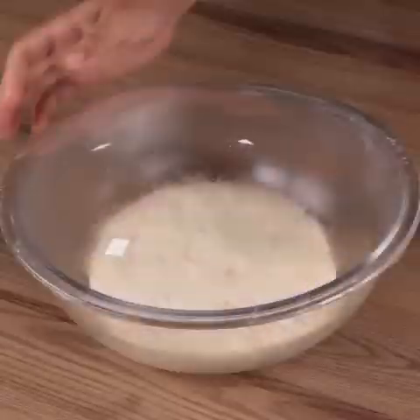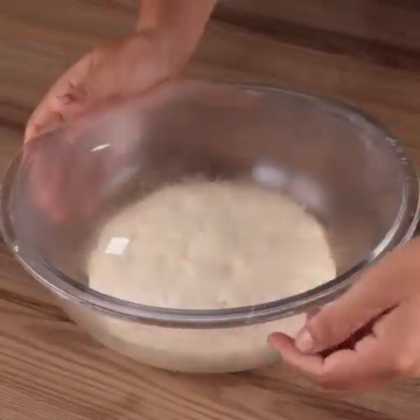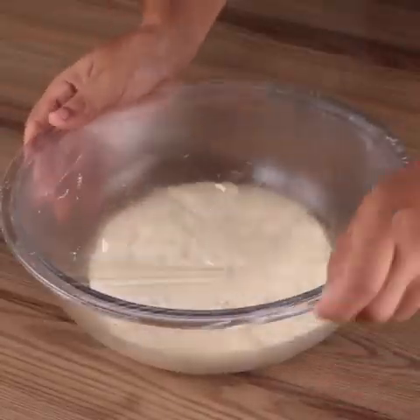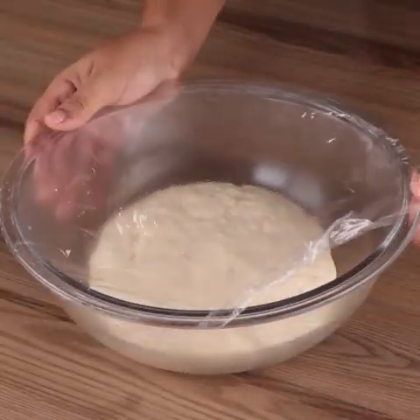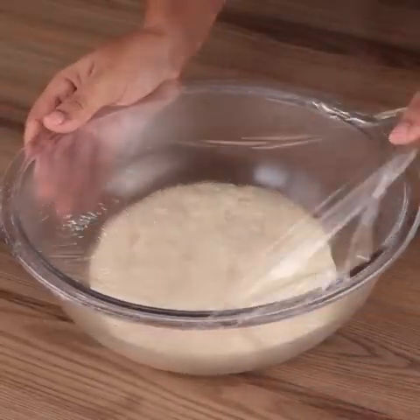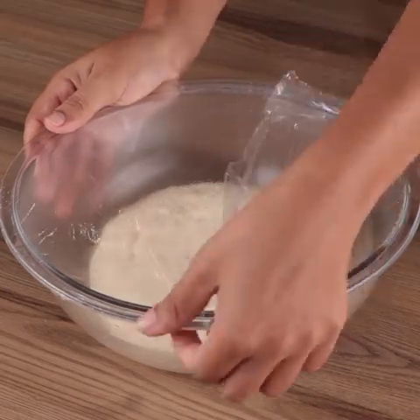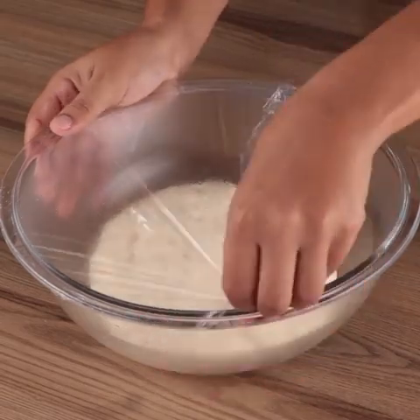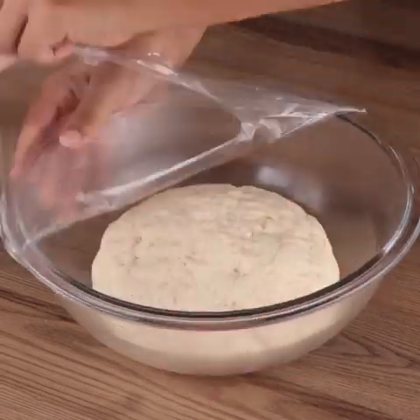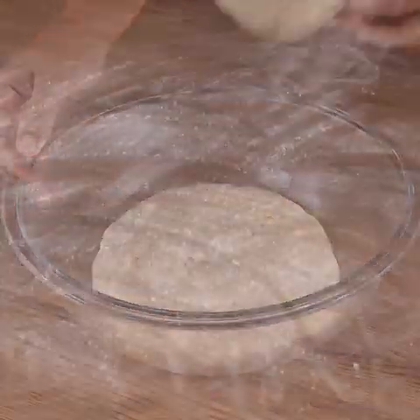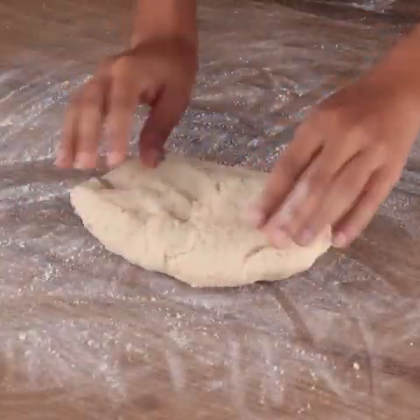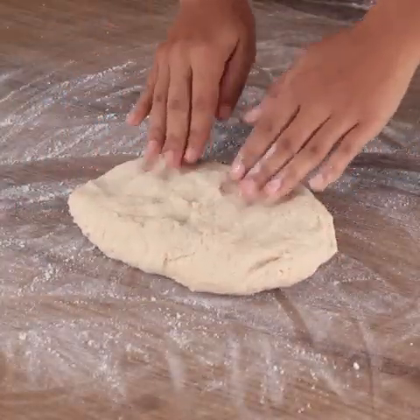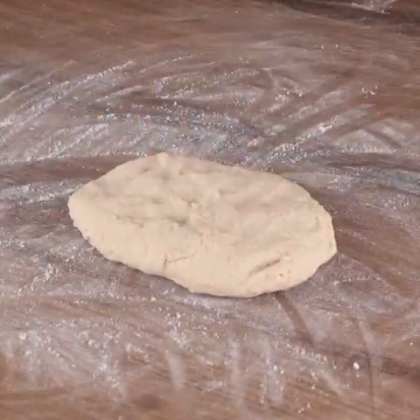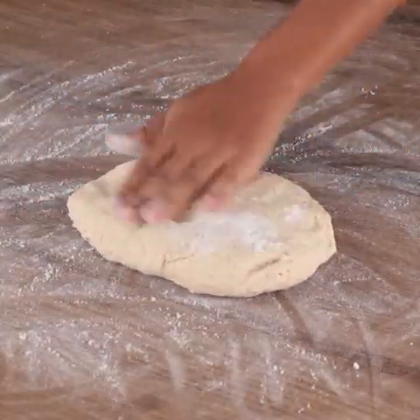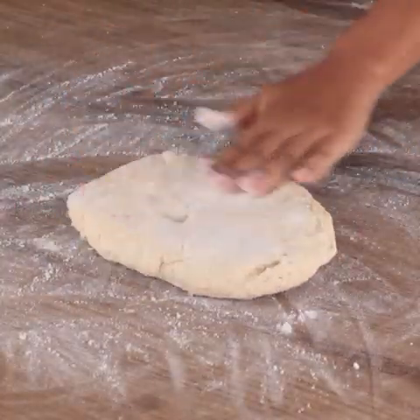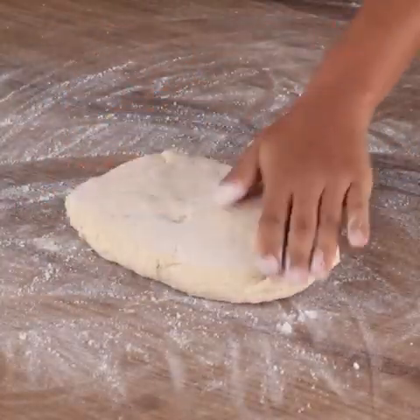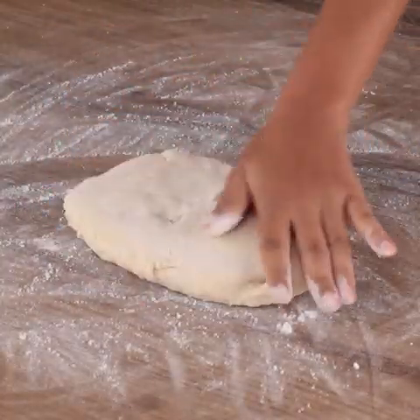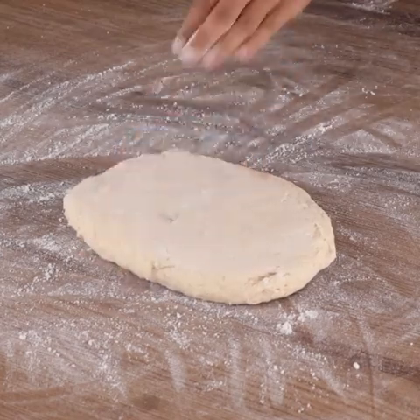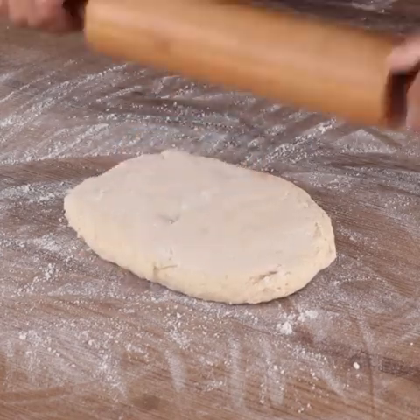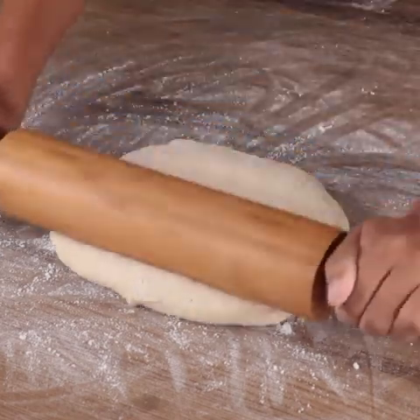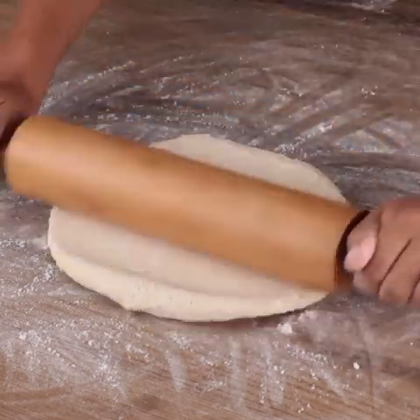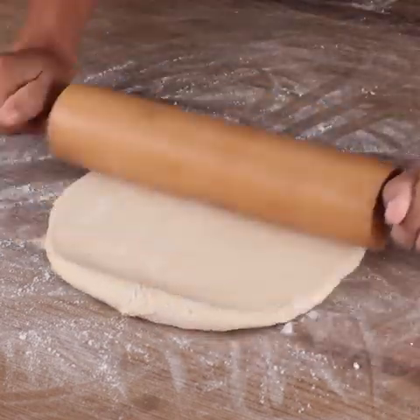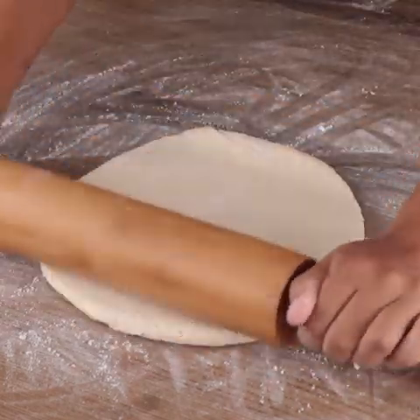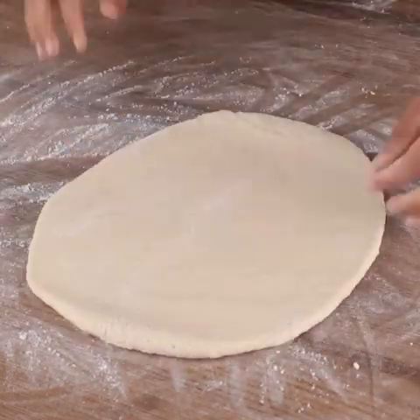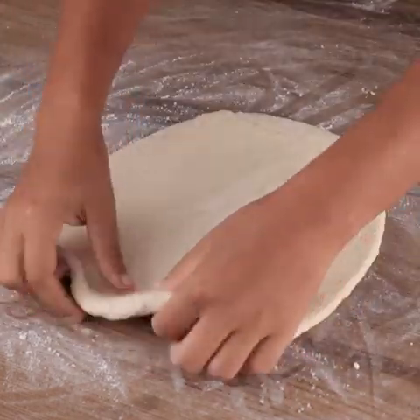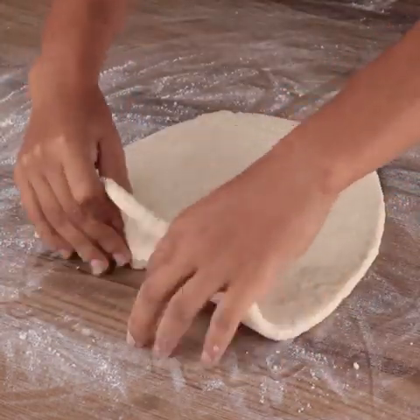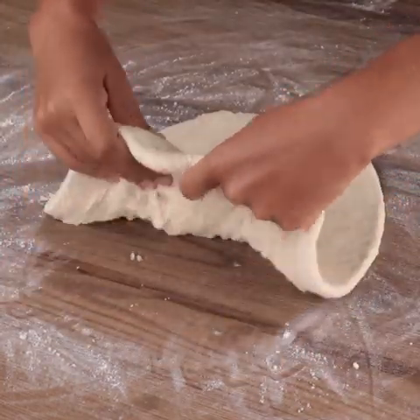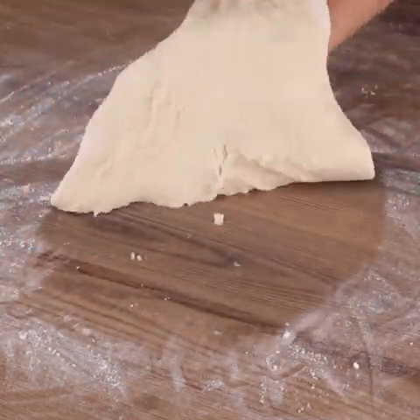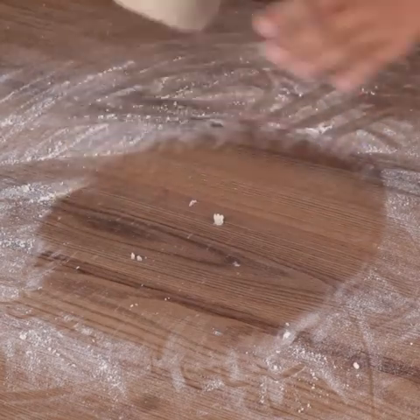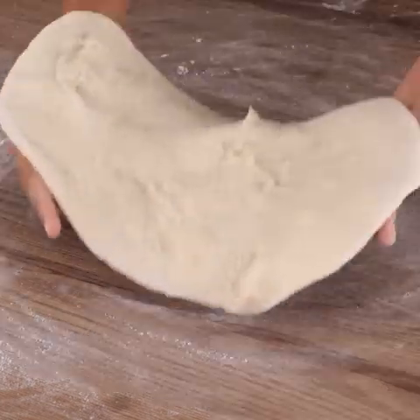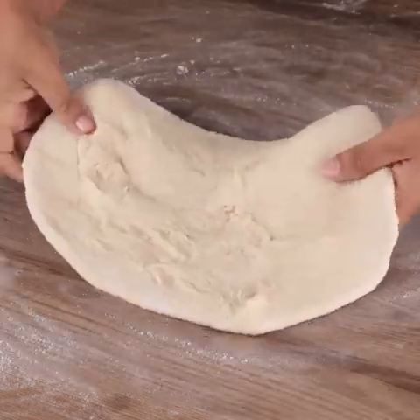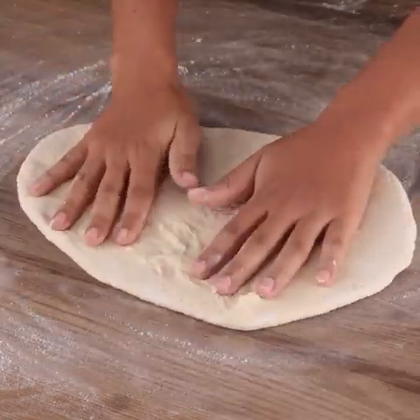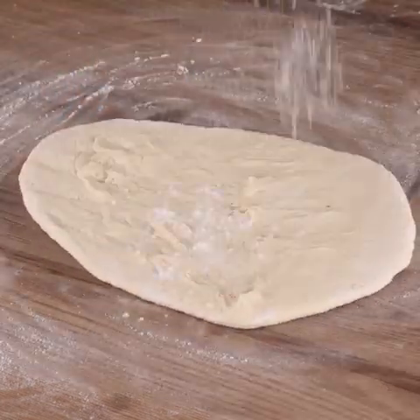After our dough is risen, put it on the table, add flour, and flatten with the help of a rolling pin.